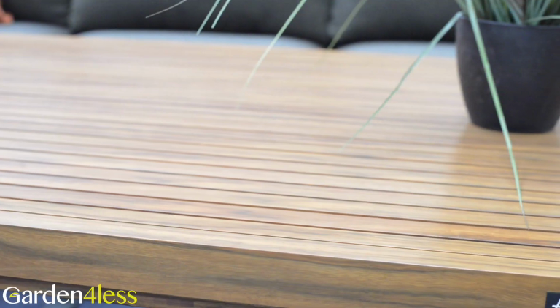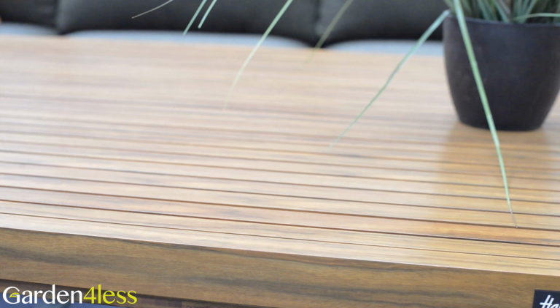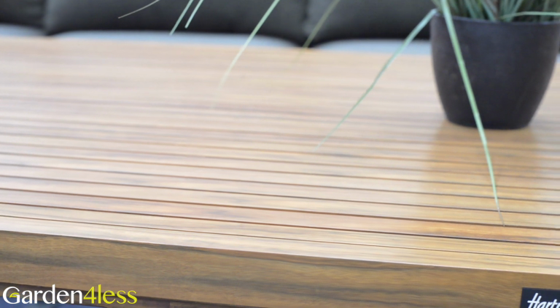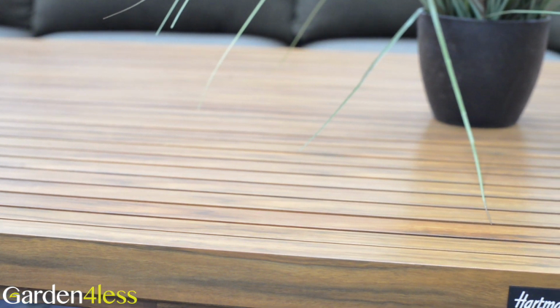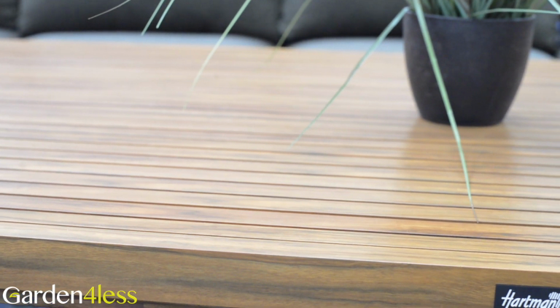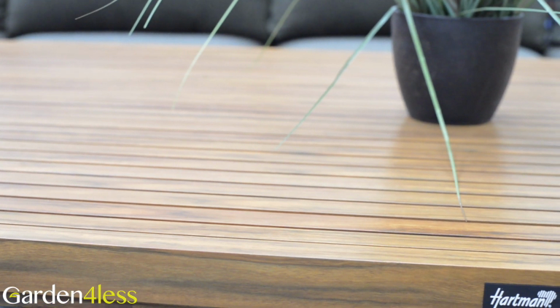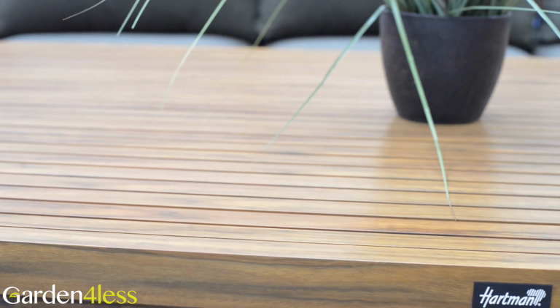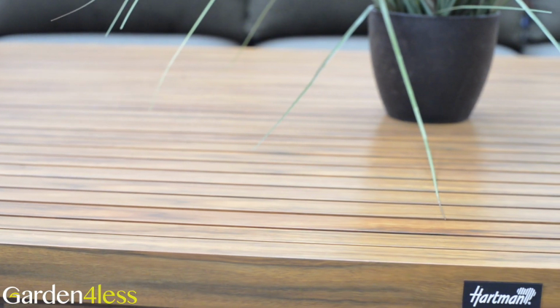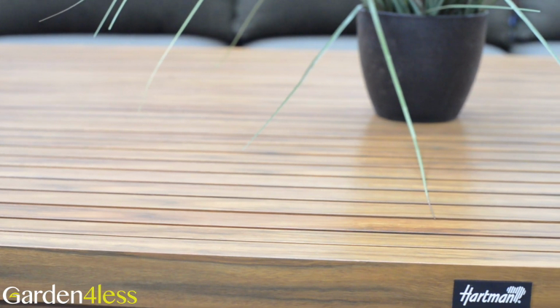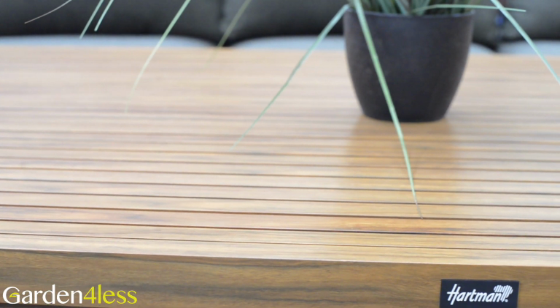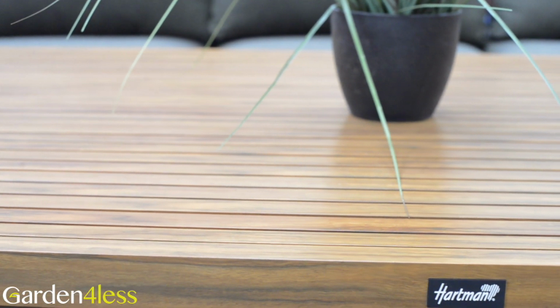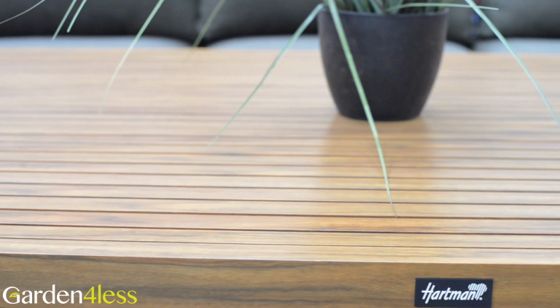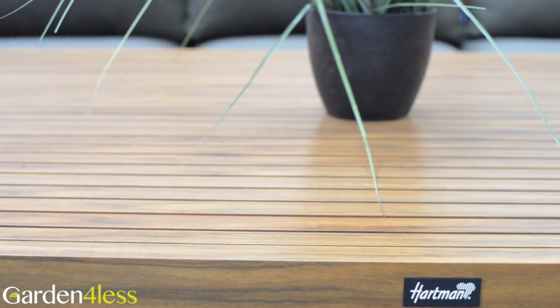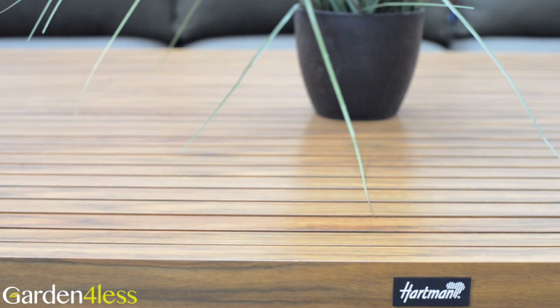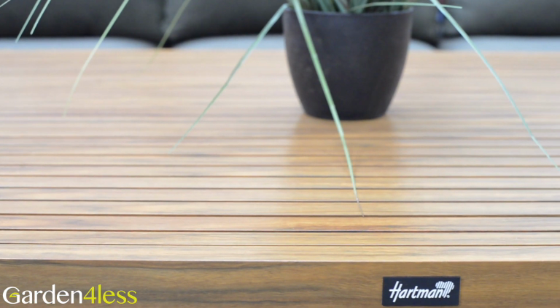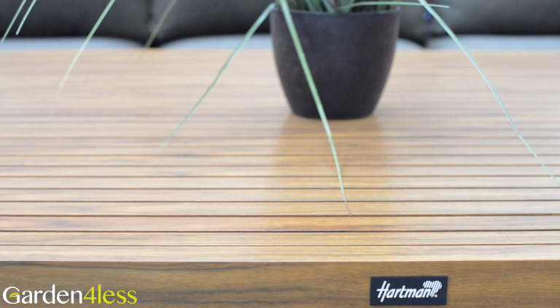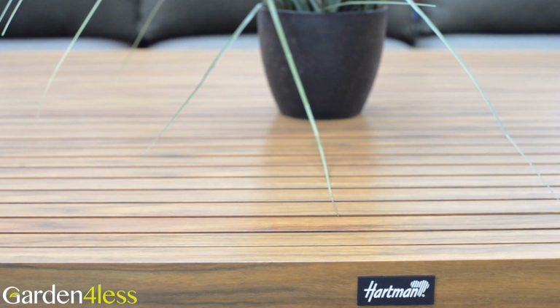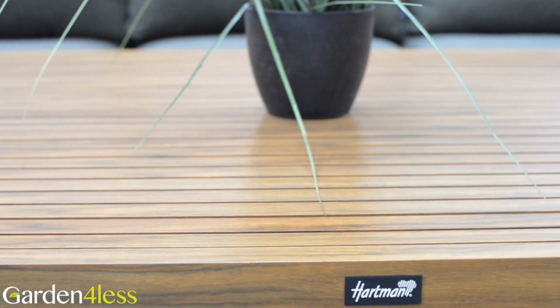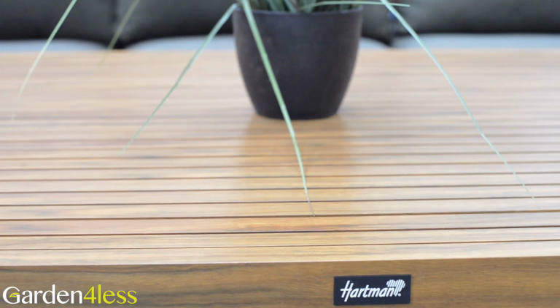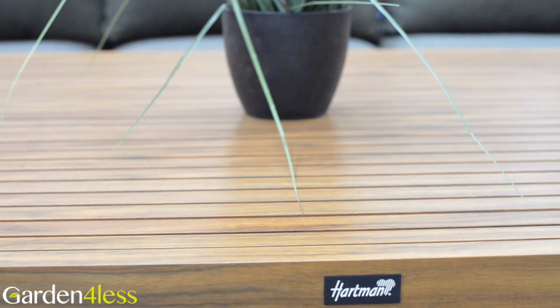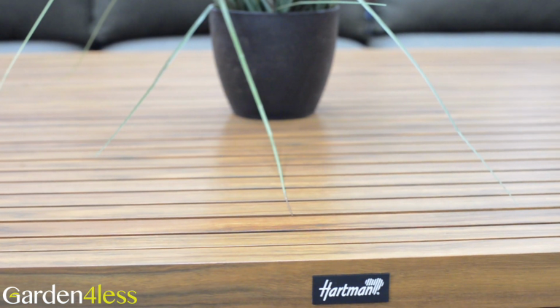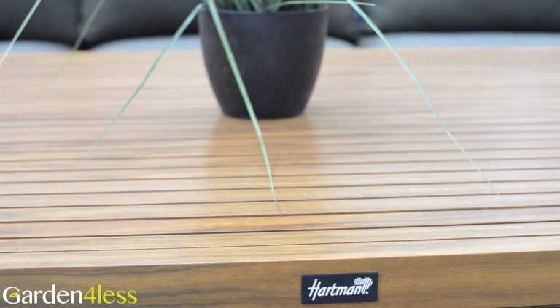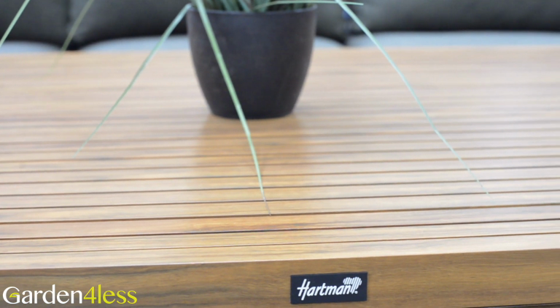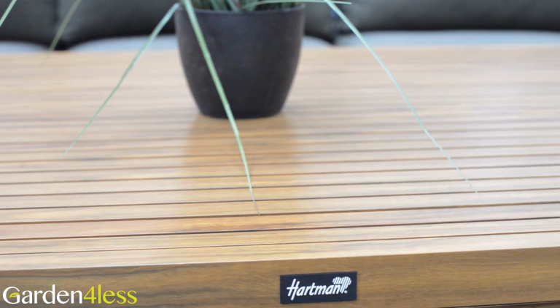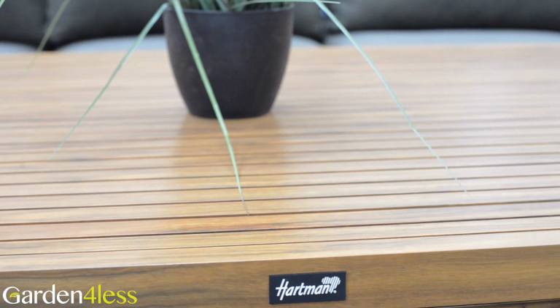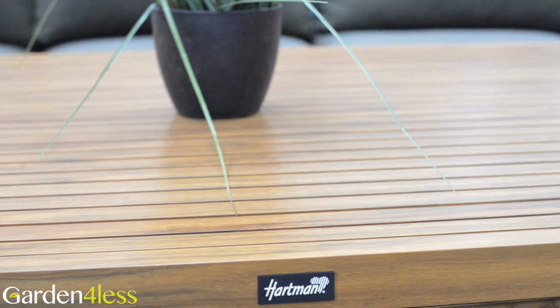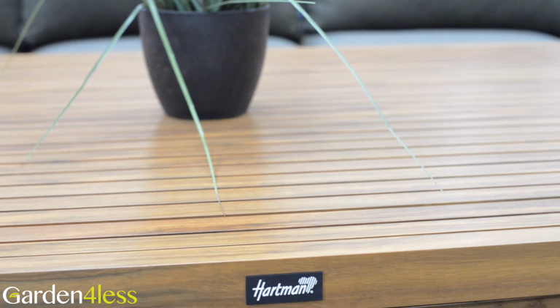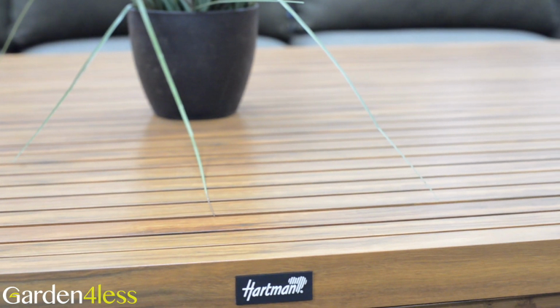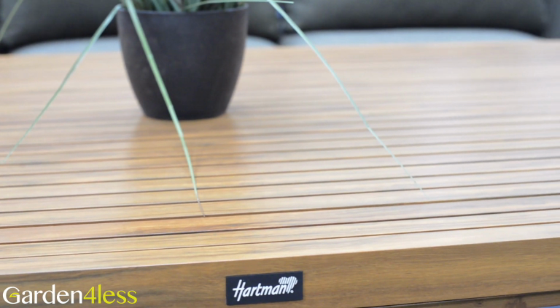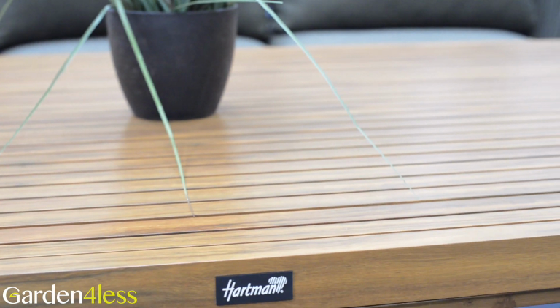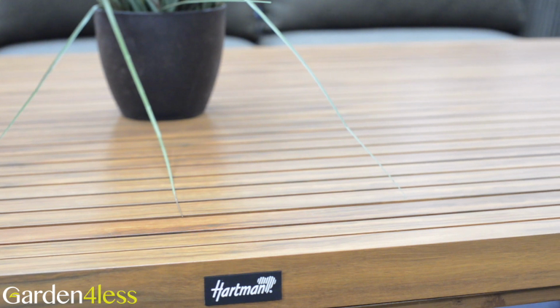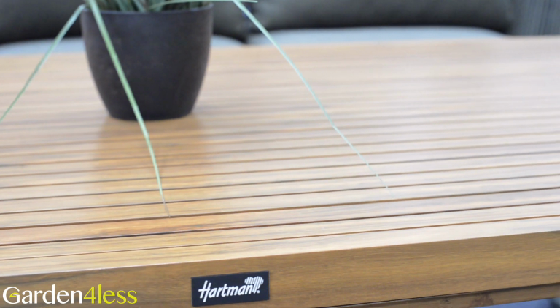The tabletop has a stunning acacia folie wood effect made from powder-coating aluminium before foiling. This gives it extra durability and makes it scratch and heat-resistant and easy to clean.